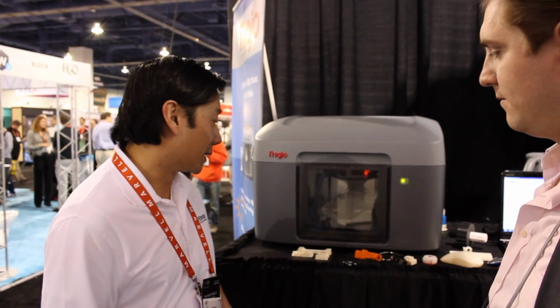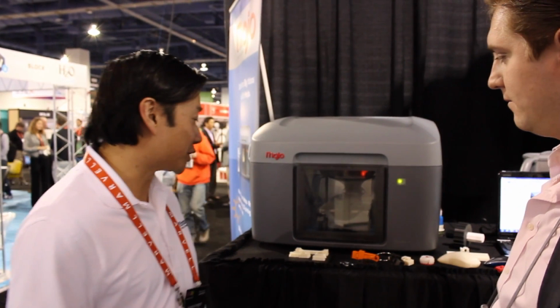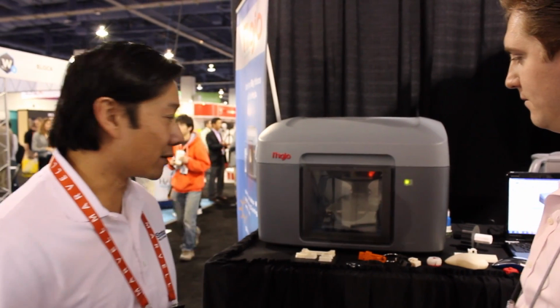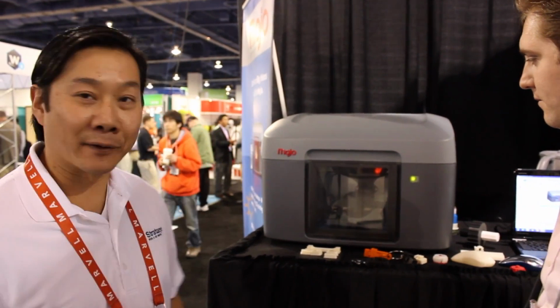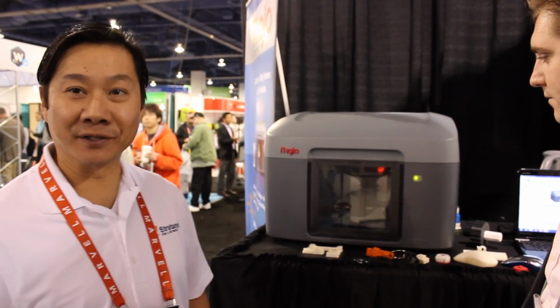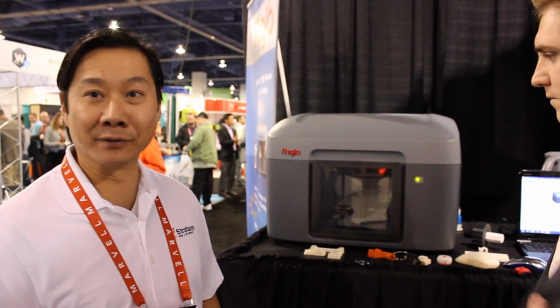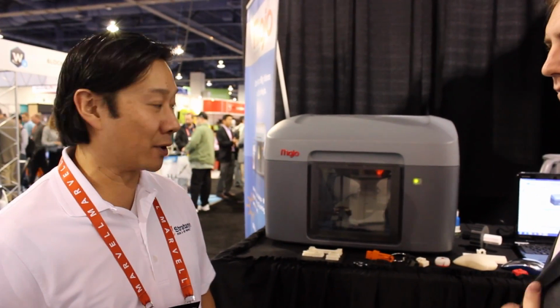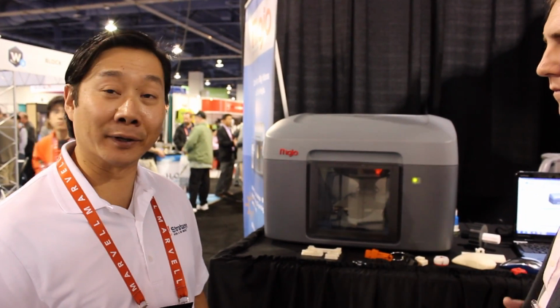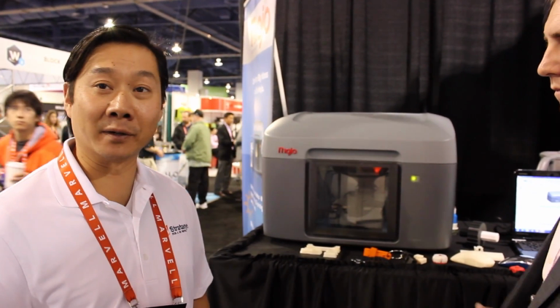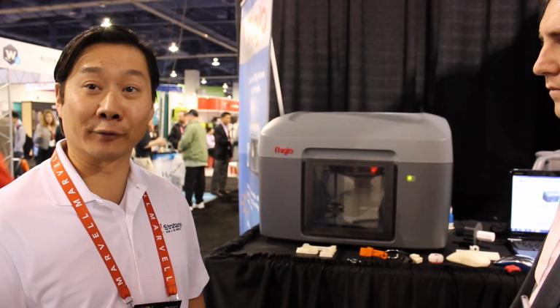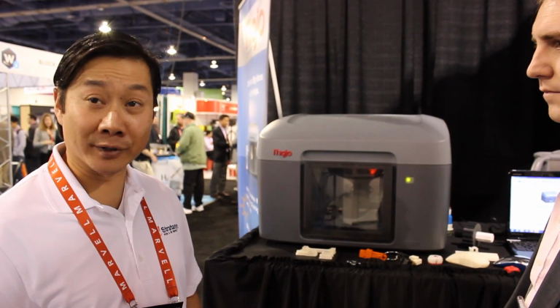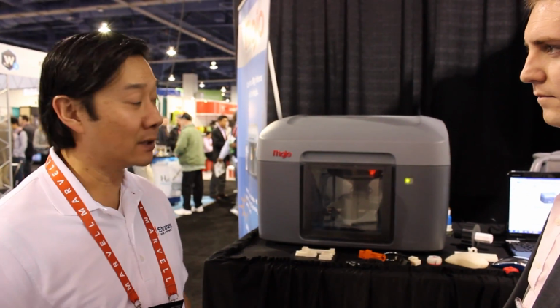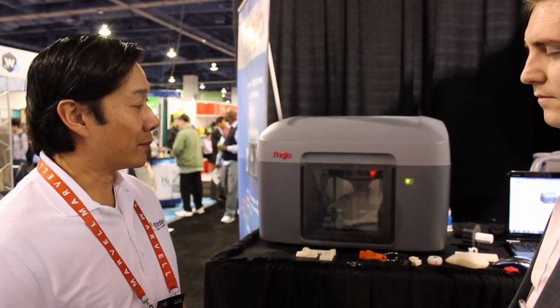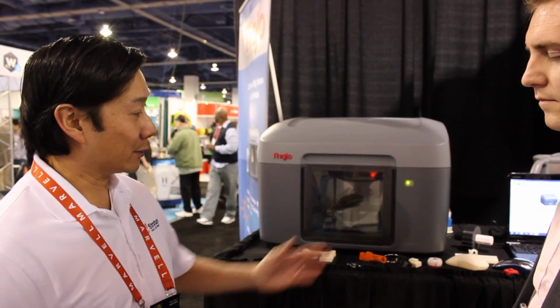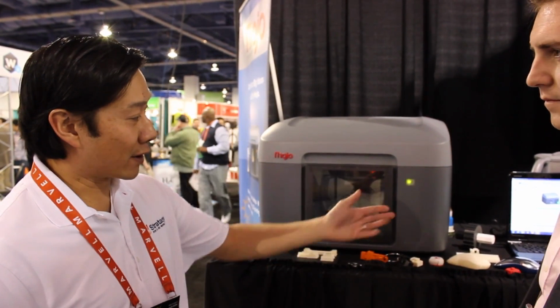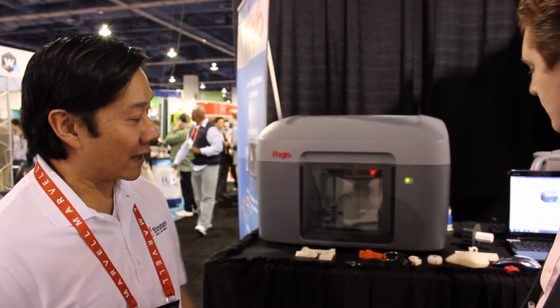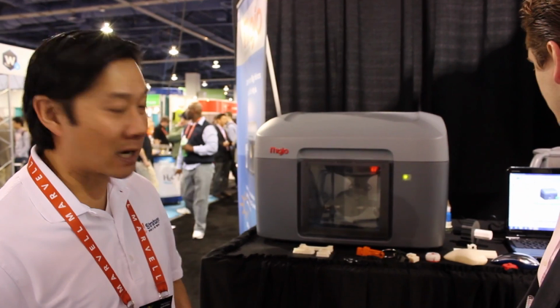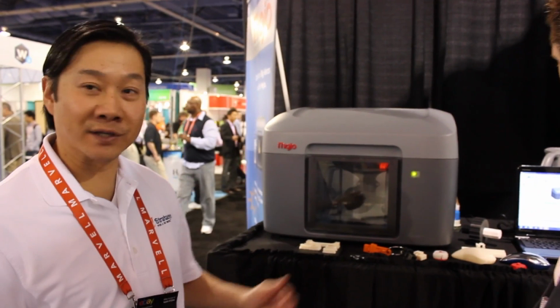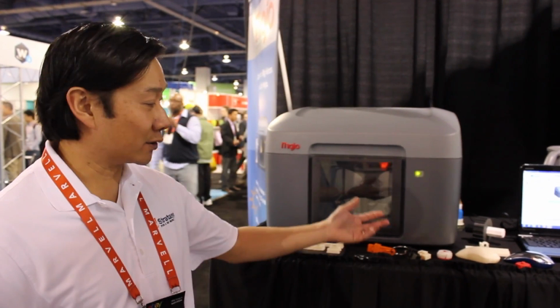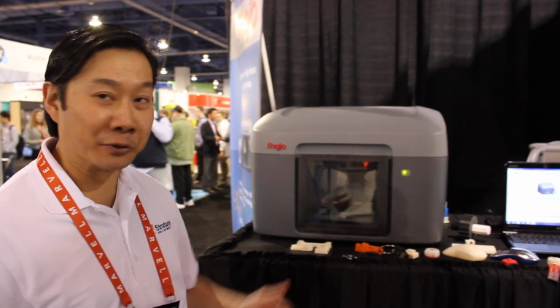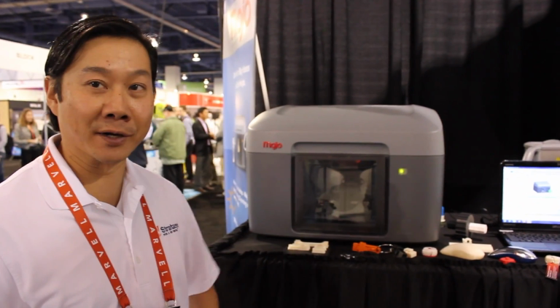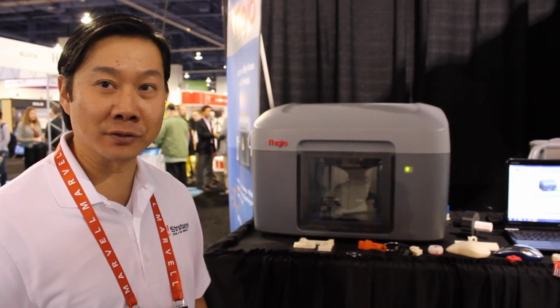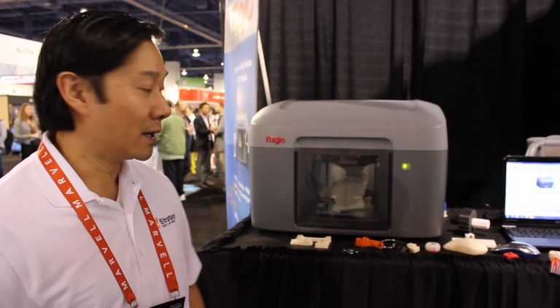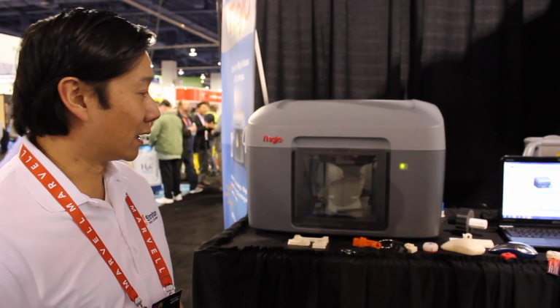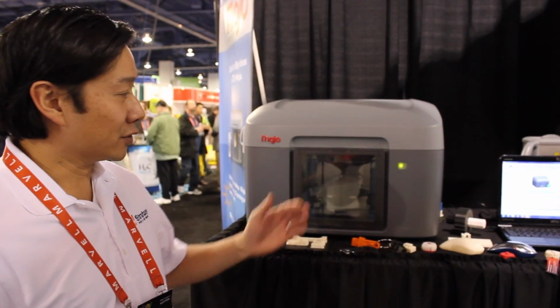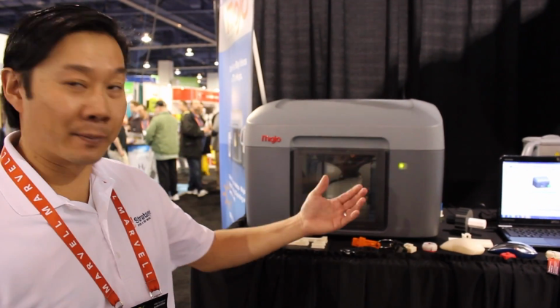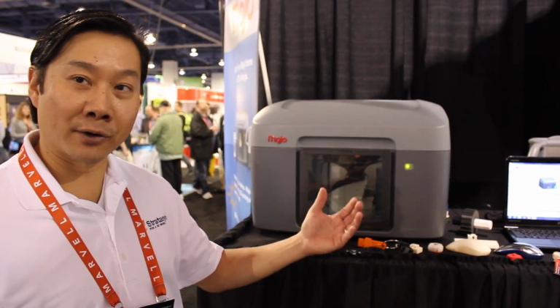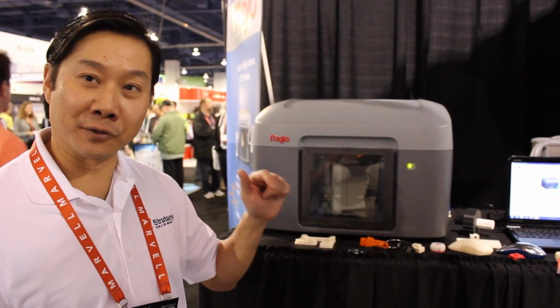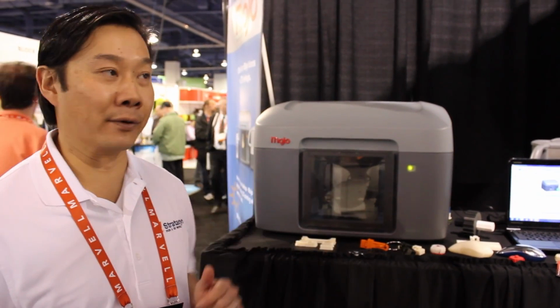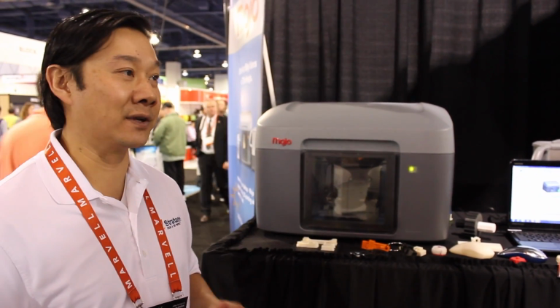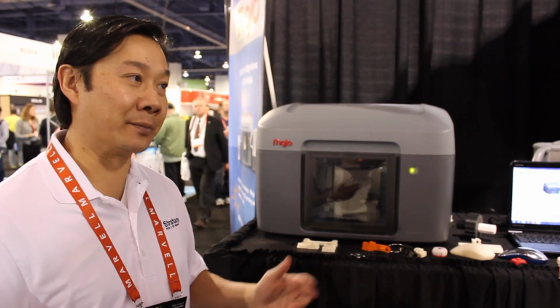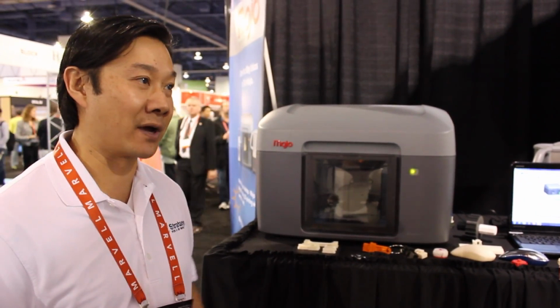This machine here is a very easy to use, plug-and-play 3D printer. Basically, we can run it off a laptop. It's connected with a USB connection. You load up a model, you hit print. It's as simple as that.